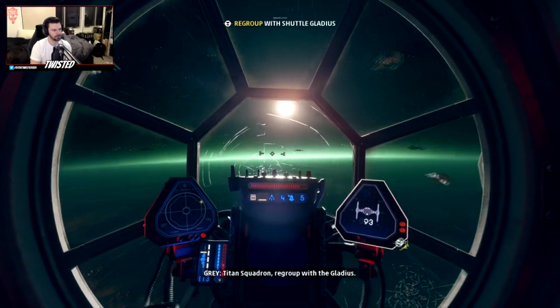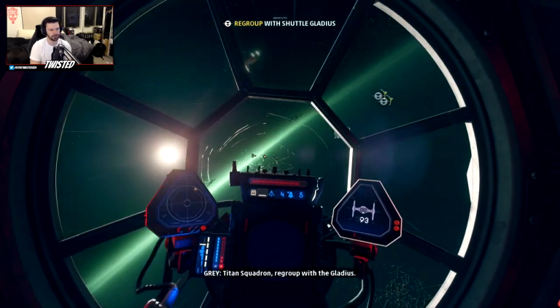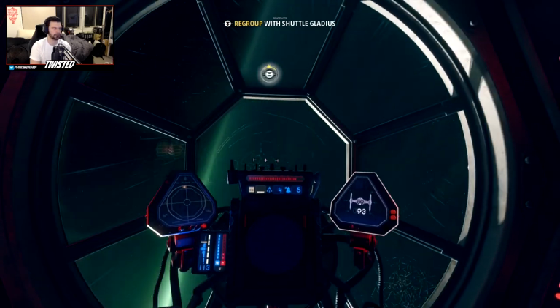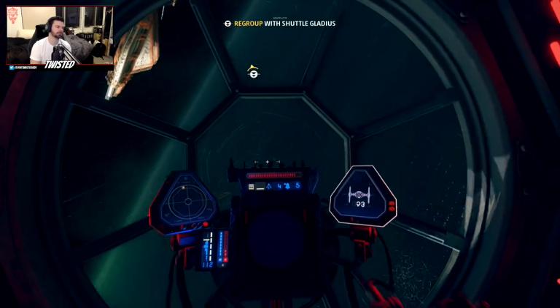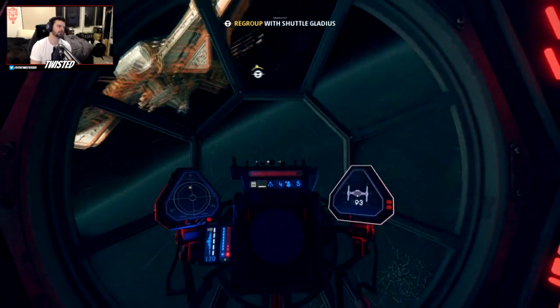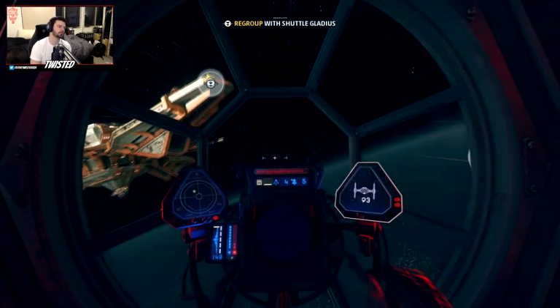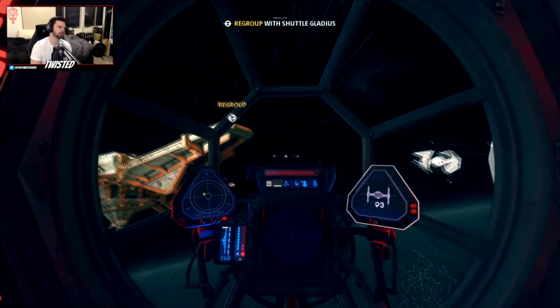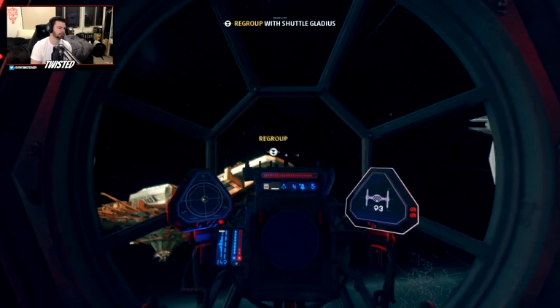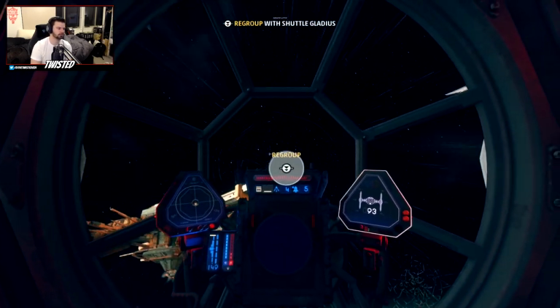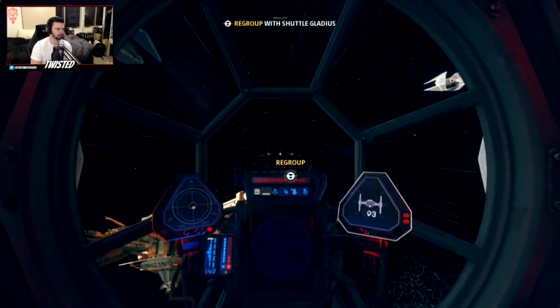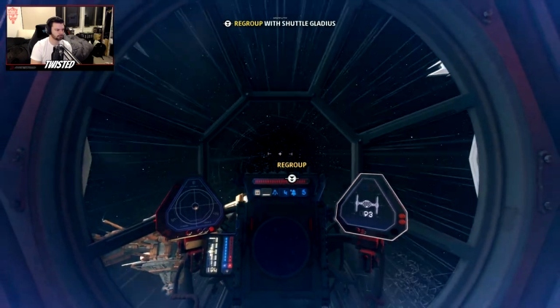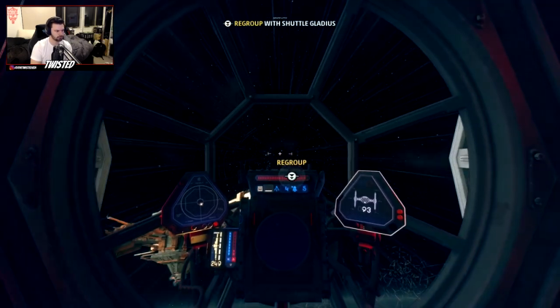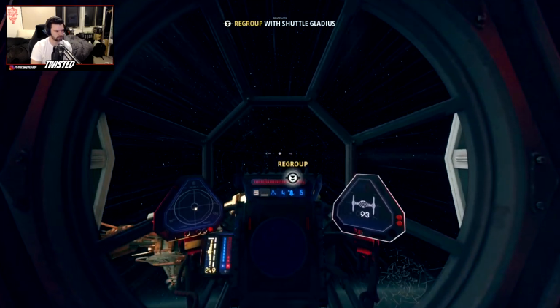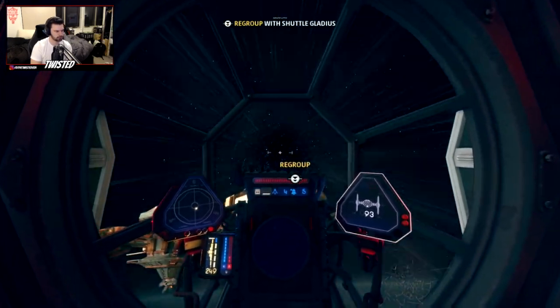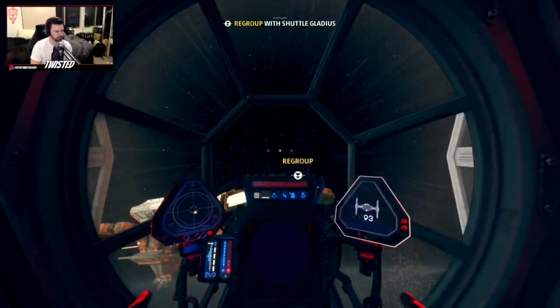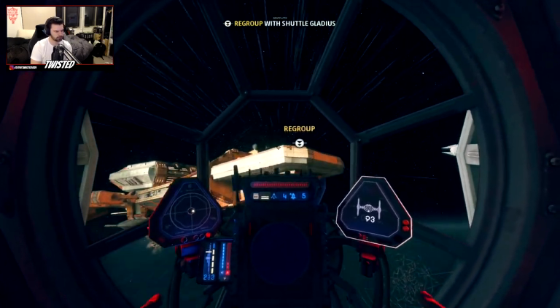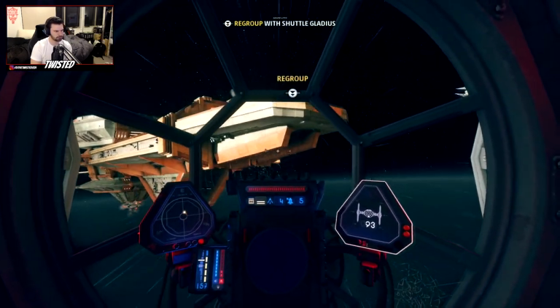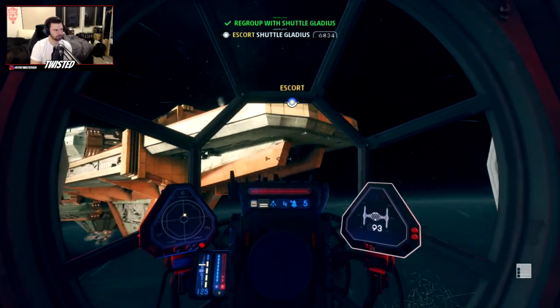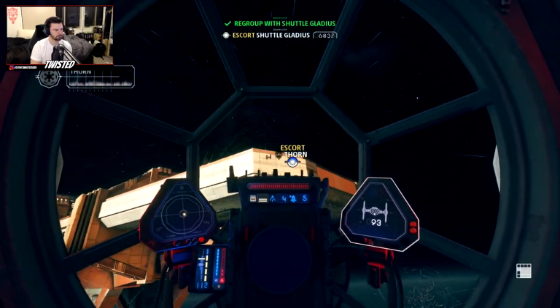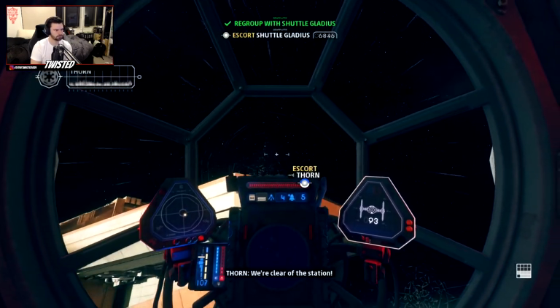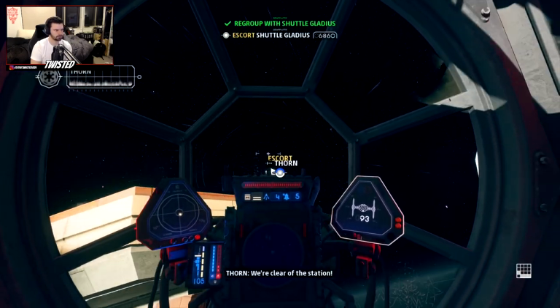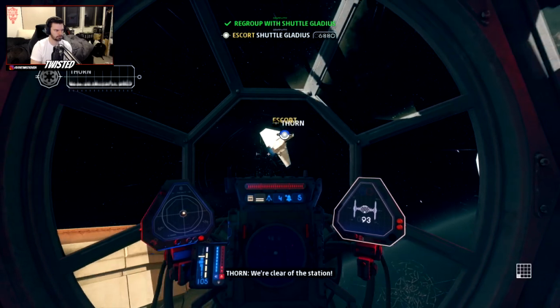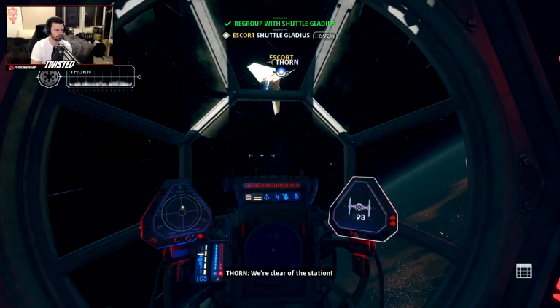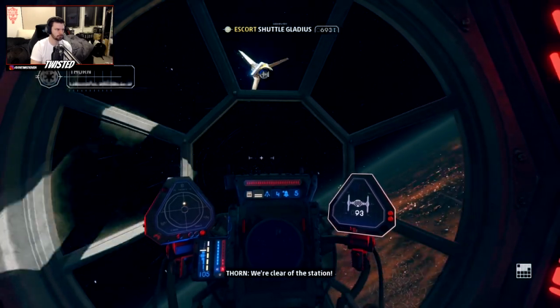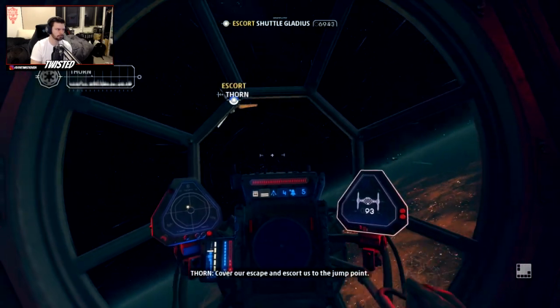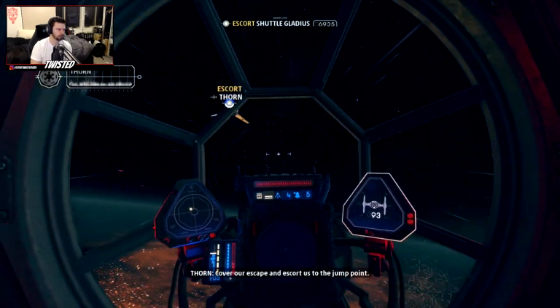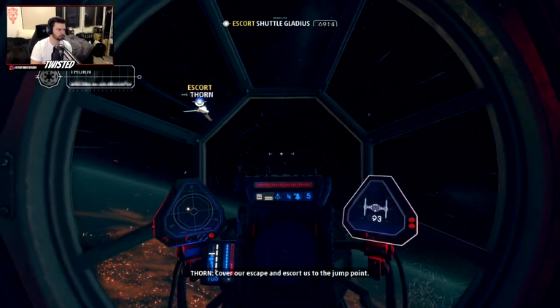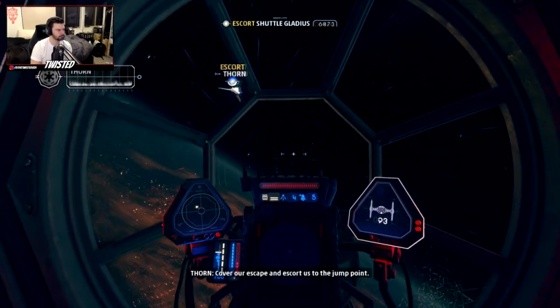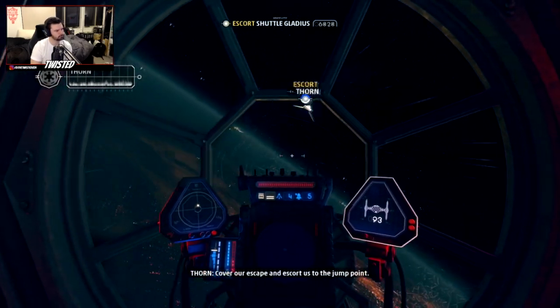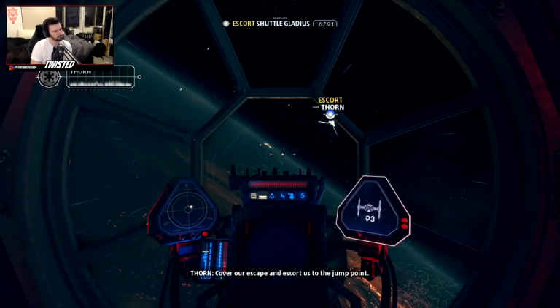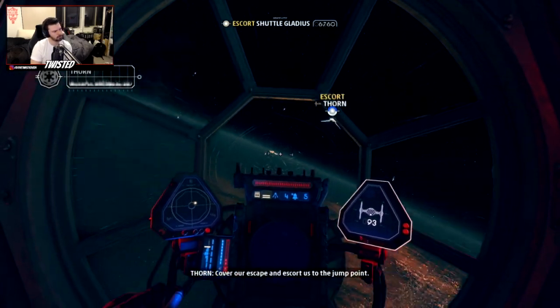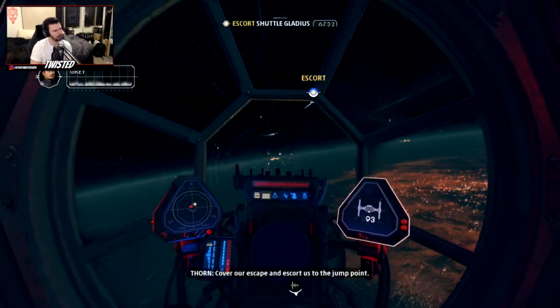Where's the Gladius? We're clear of the station — cover our escape and escort us to the jump point. Can do.